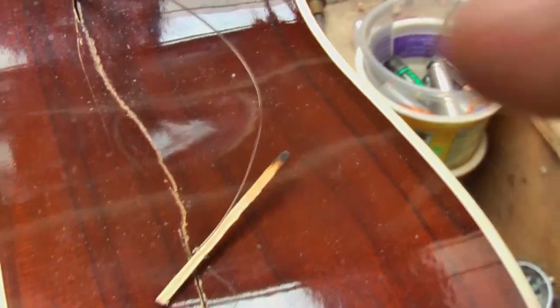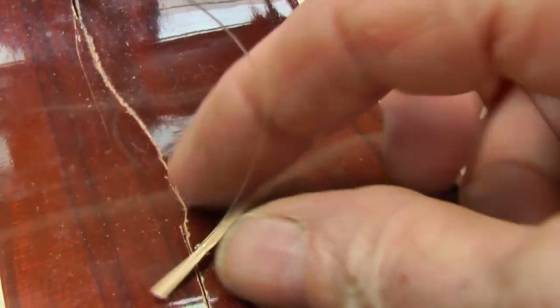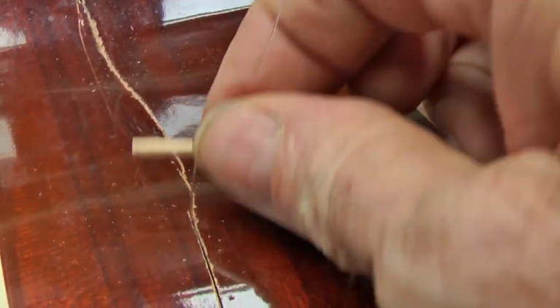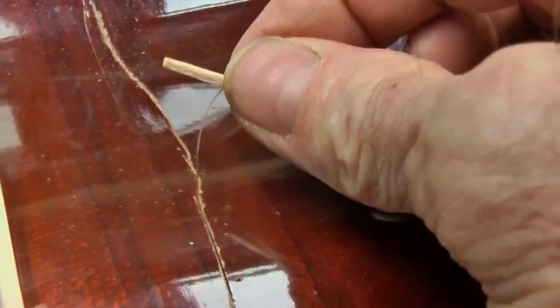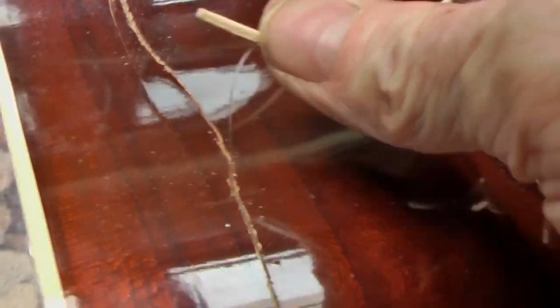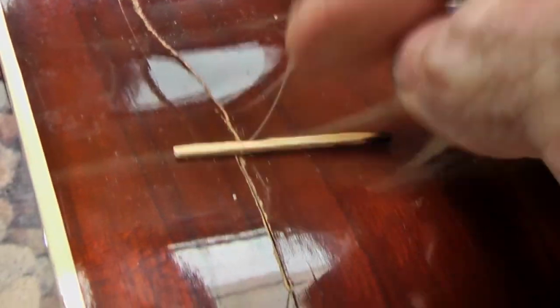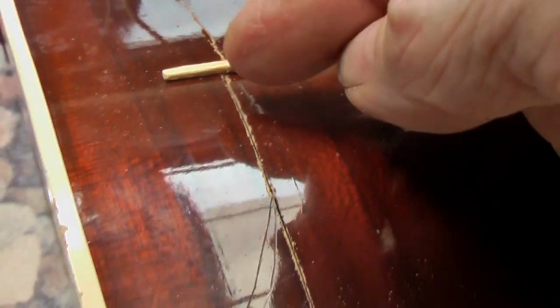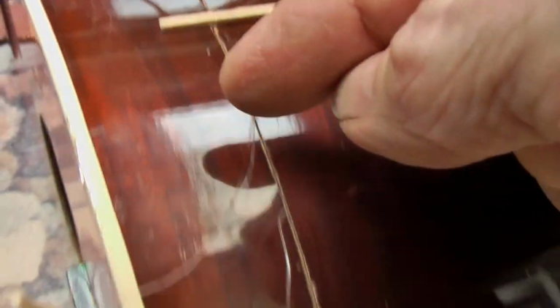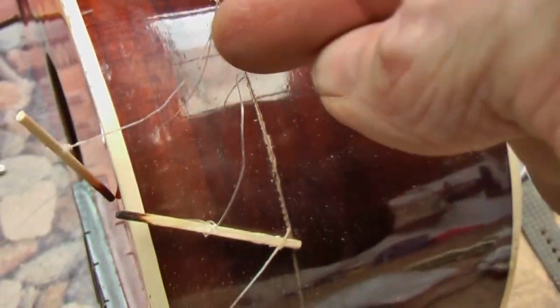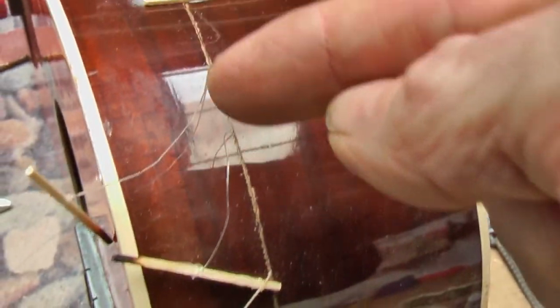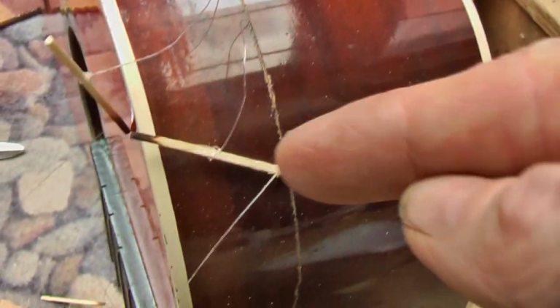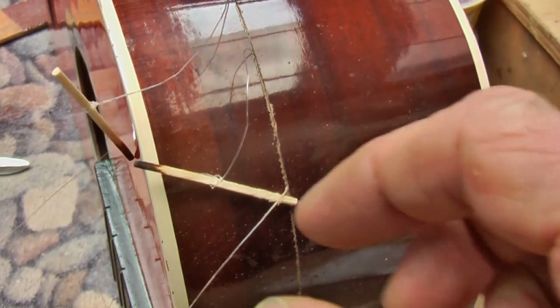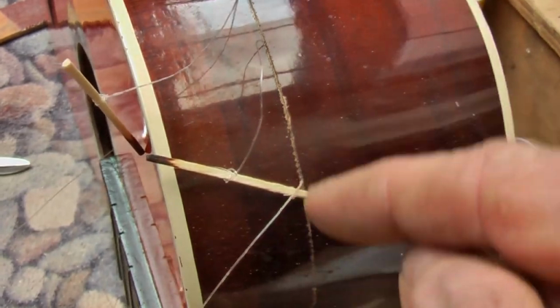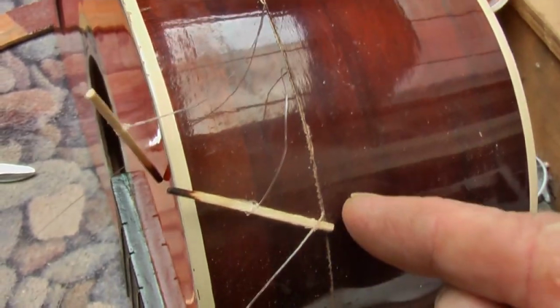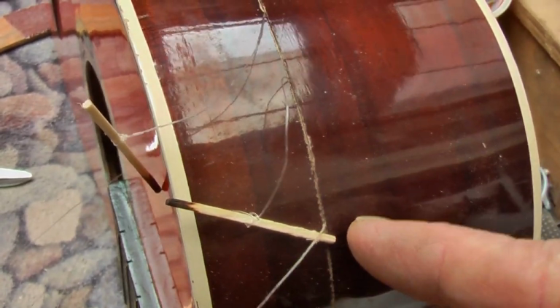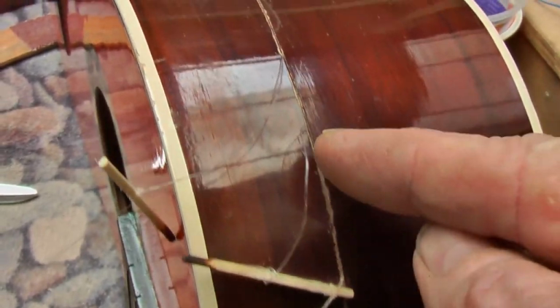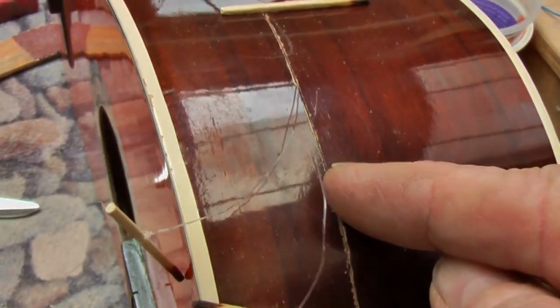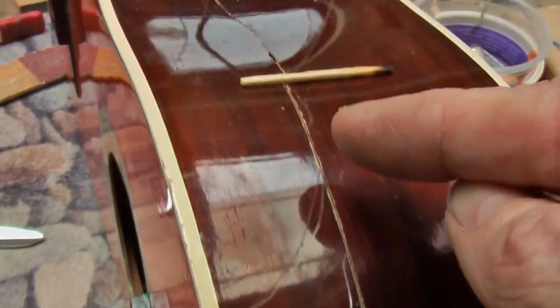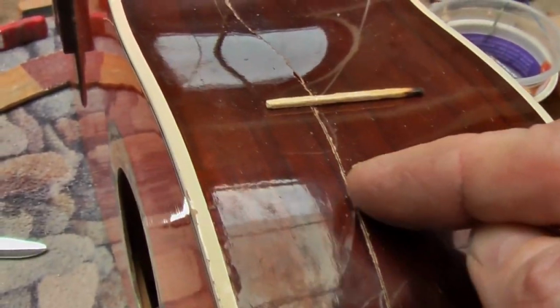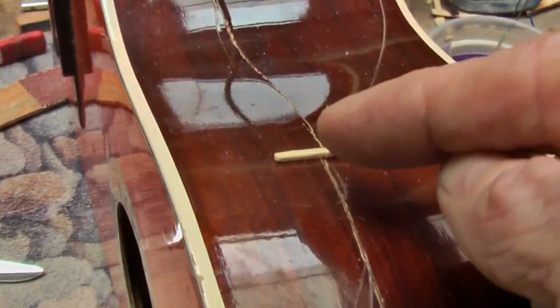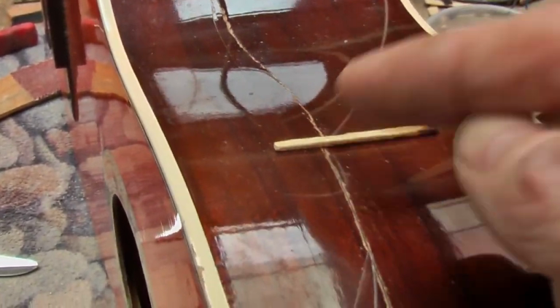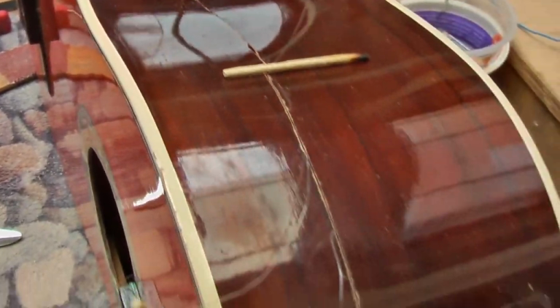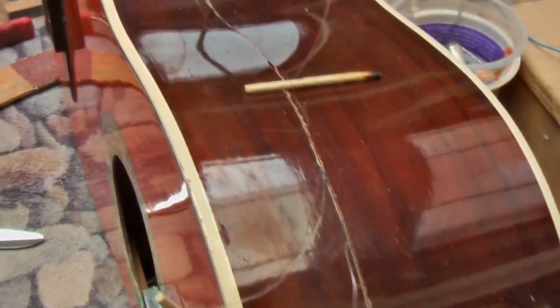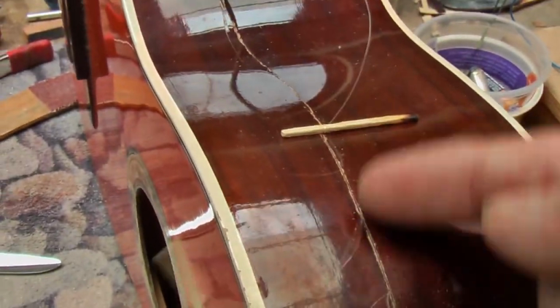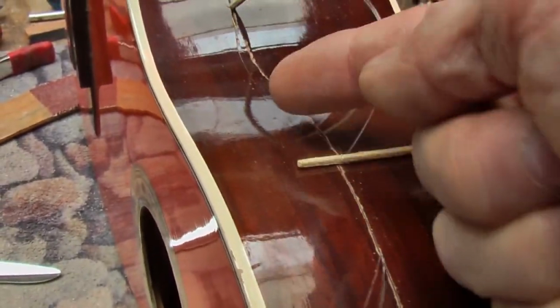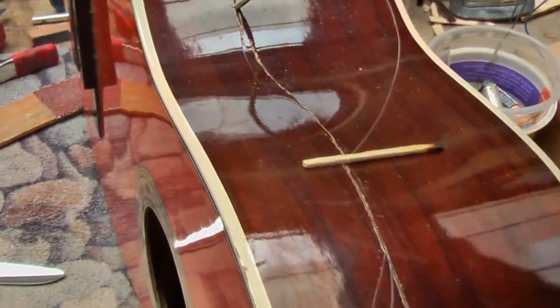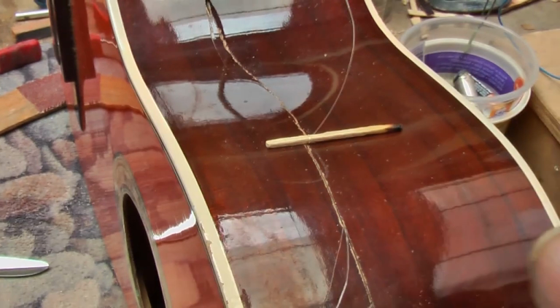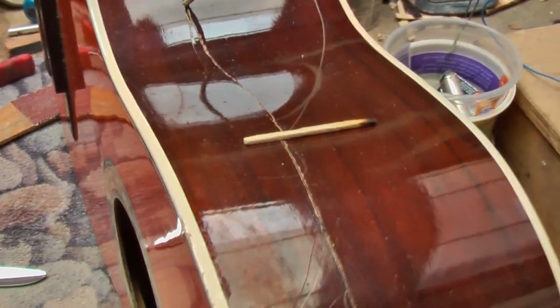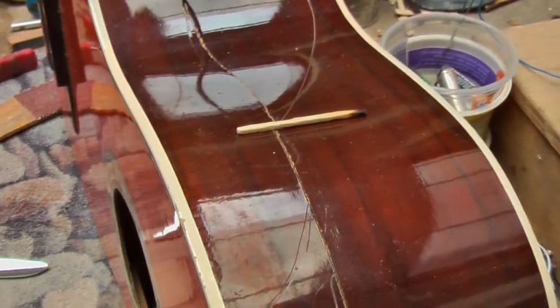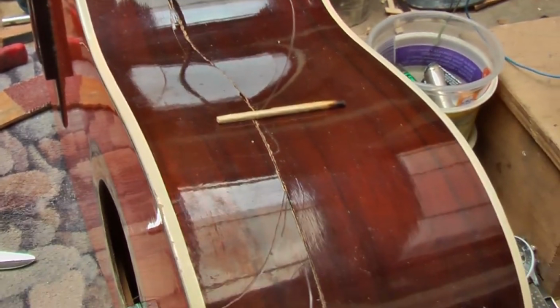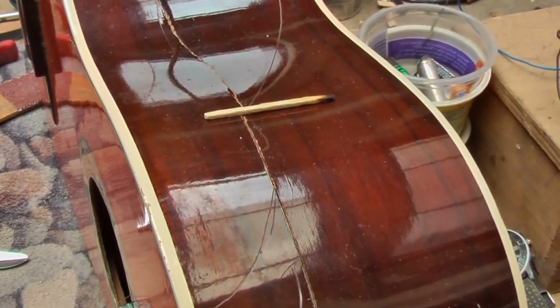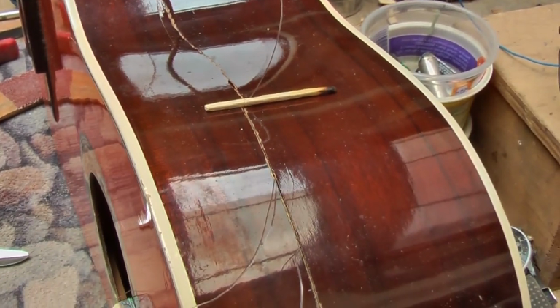Now you are going to do several of them, feeding them through and then pulling them down further so that they are every inch or so, because you are going to put cleats behind that crack and you can do a number of those.